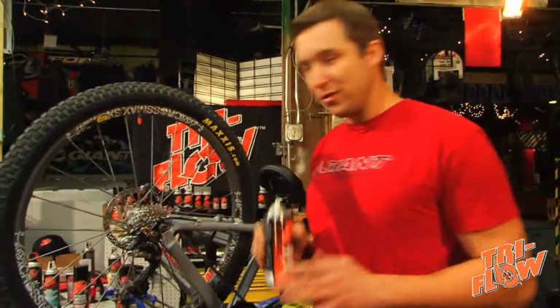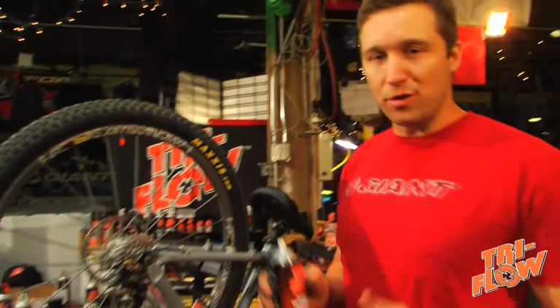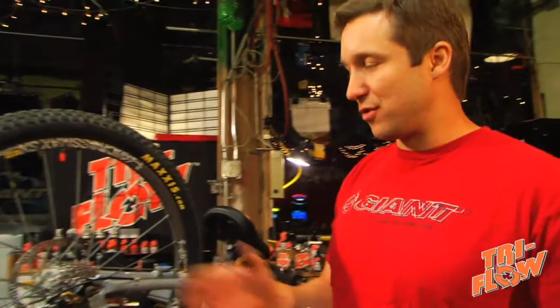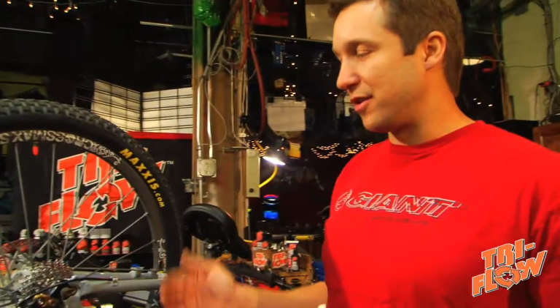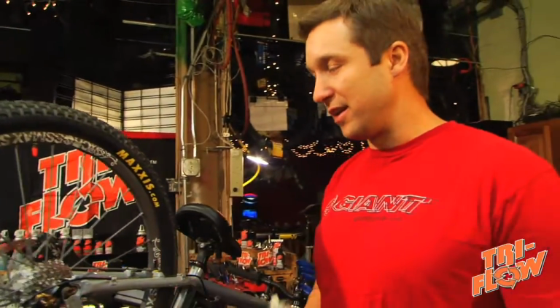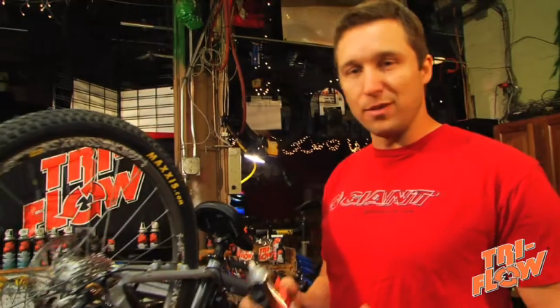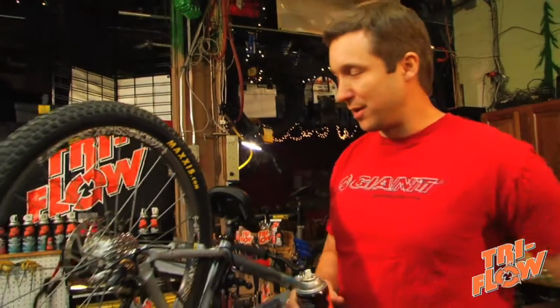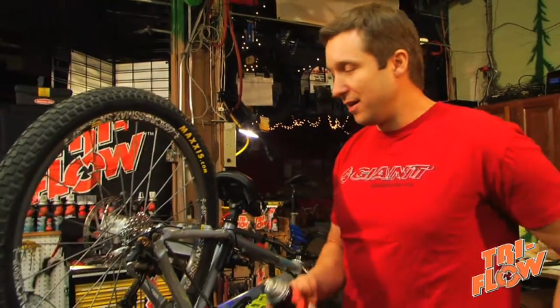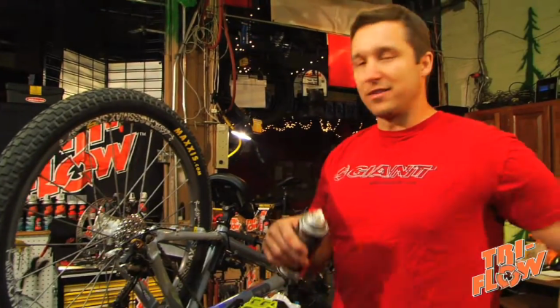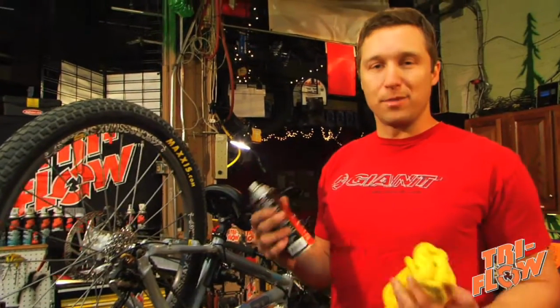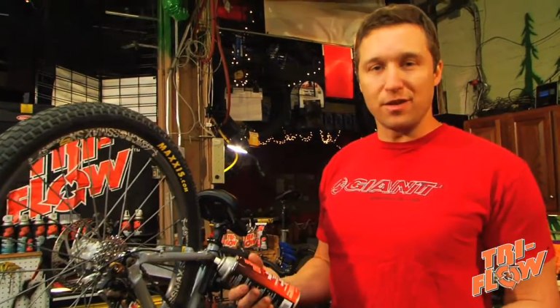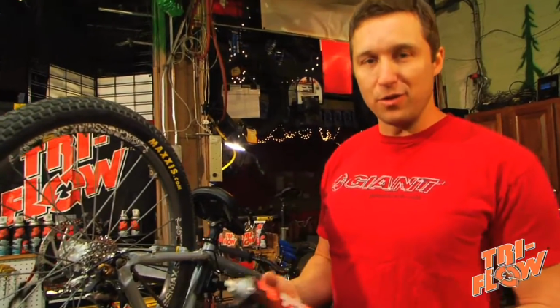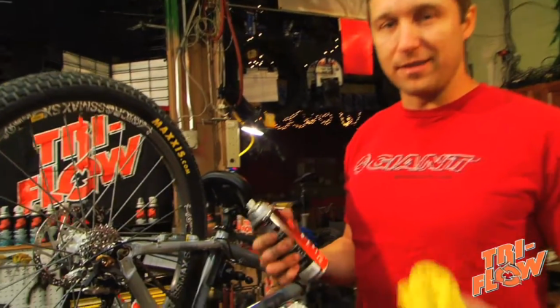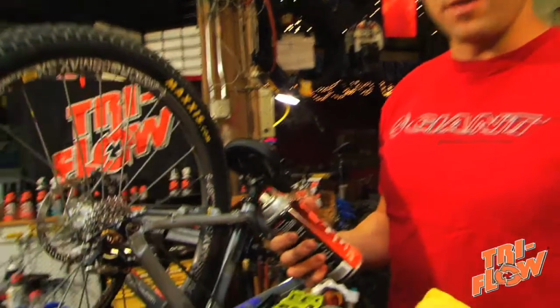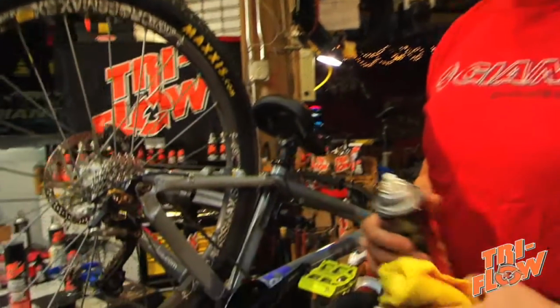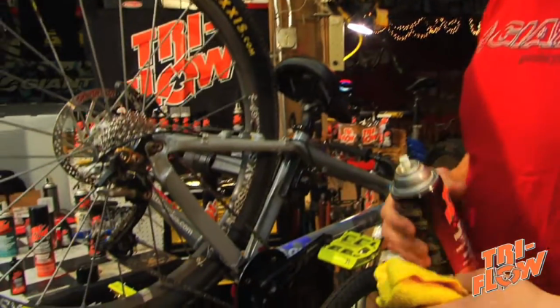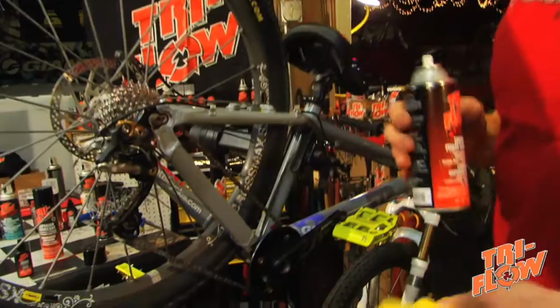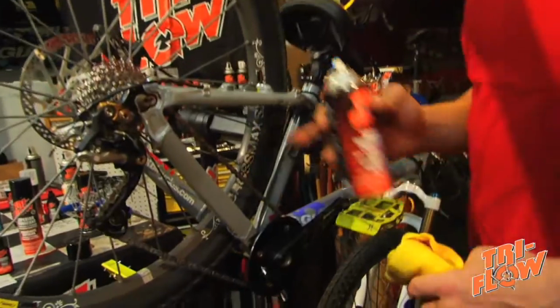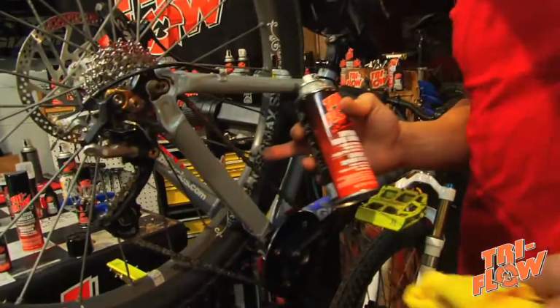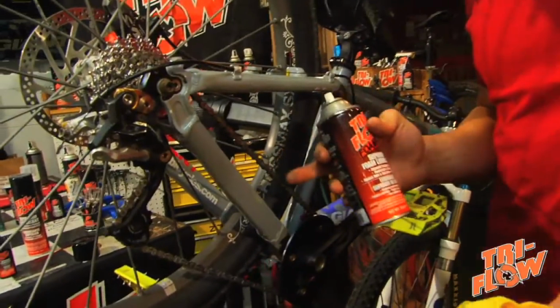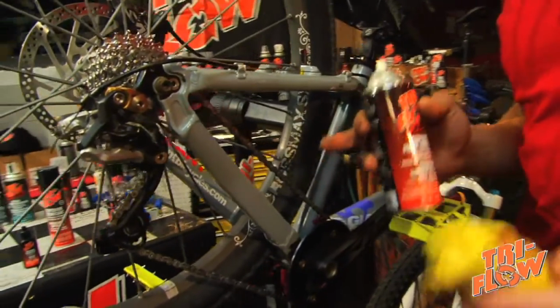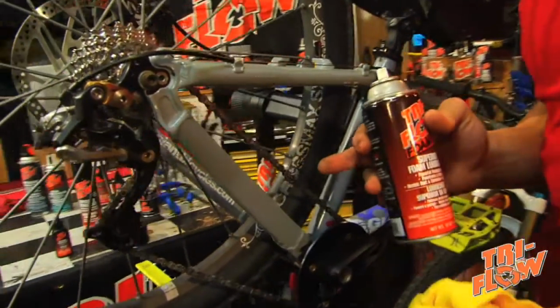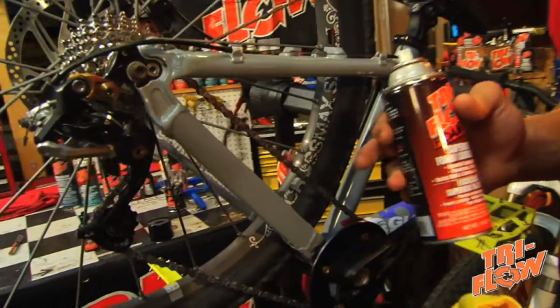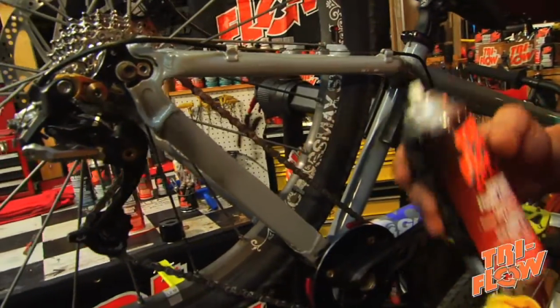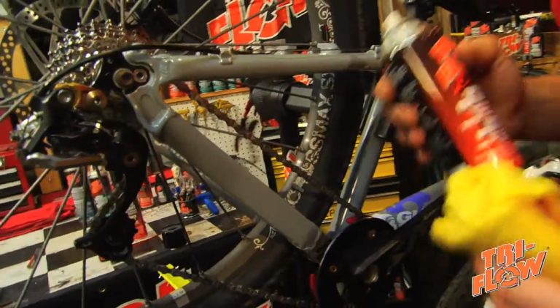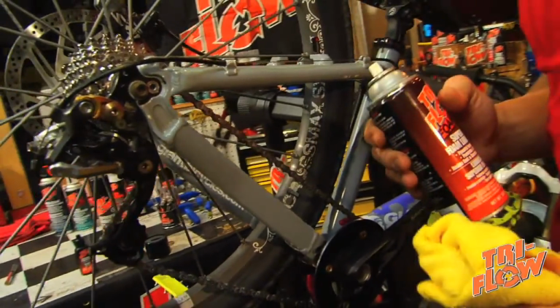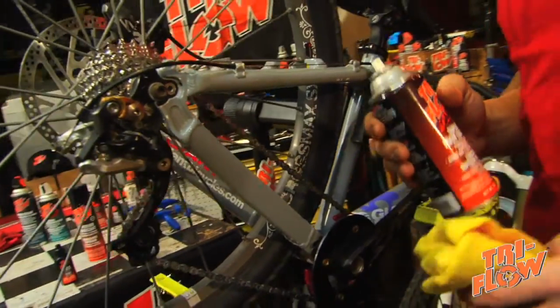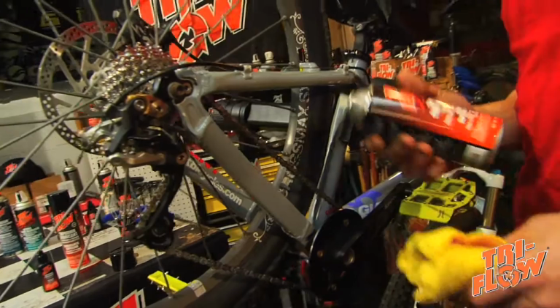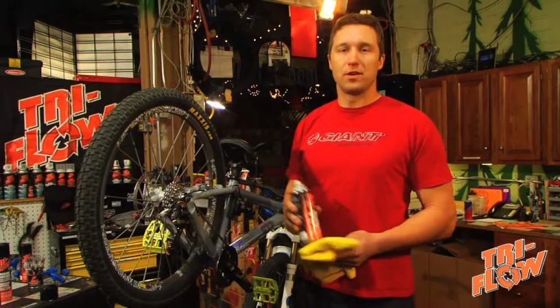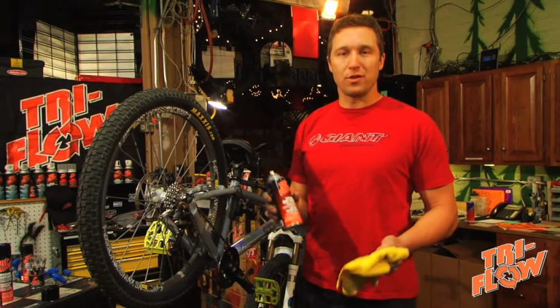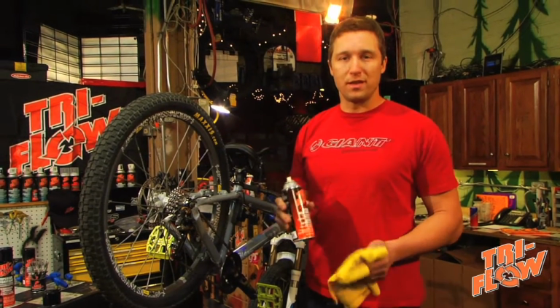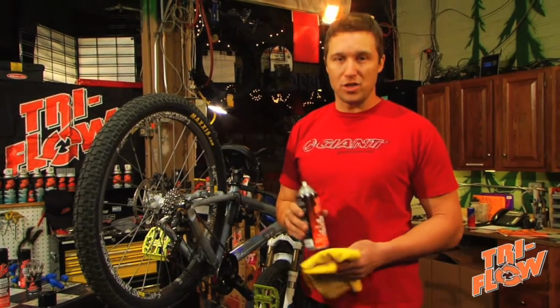It's really important to keep your derailleur and your chain clean and well lubricated because it's going to make the bike shift a lot smoother and it's going to help everything last a lot longer. The average bike chain has 570 moving parts. I'm going to show you how to keep it running smooth. You're going to want to start with a clean, dry chain.